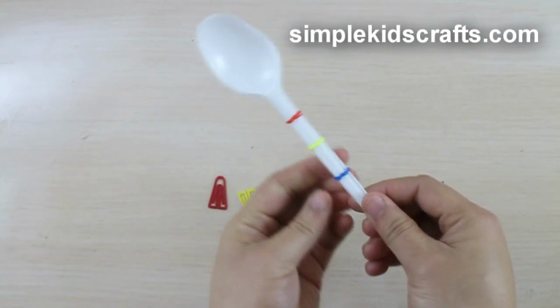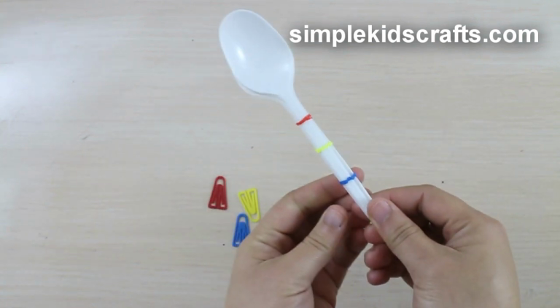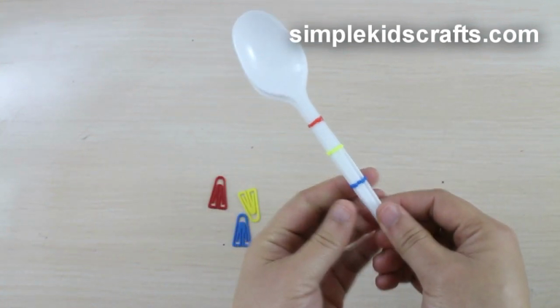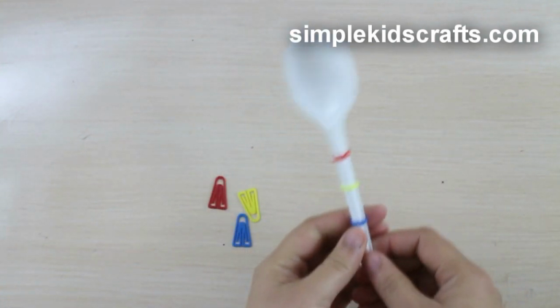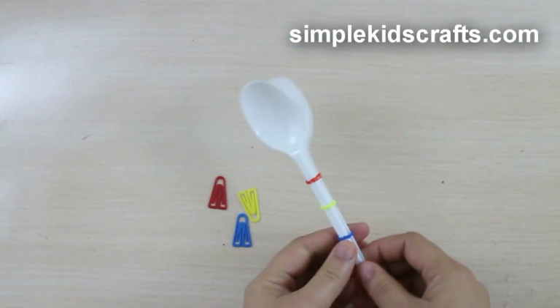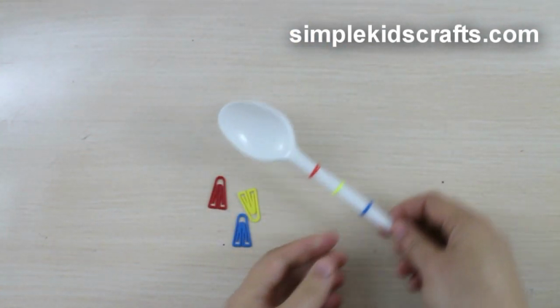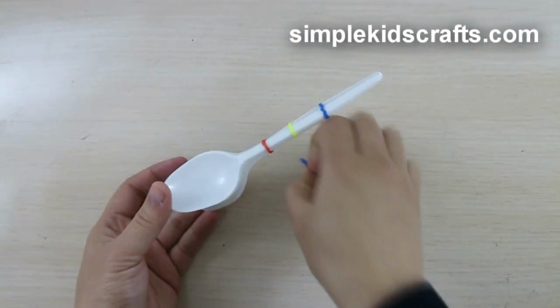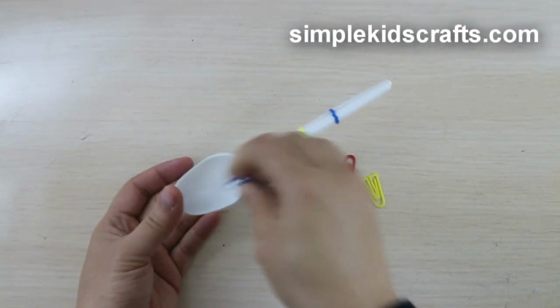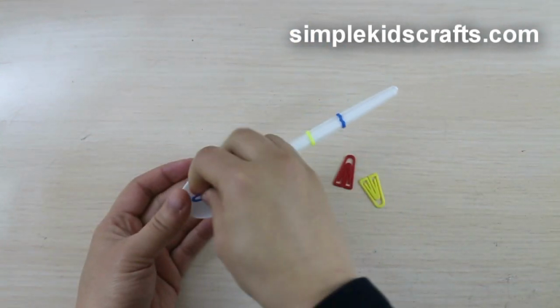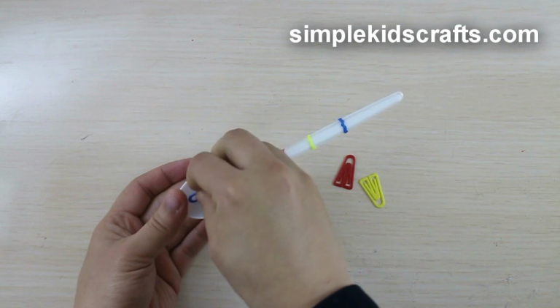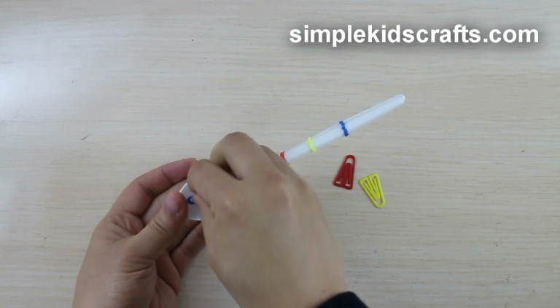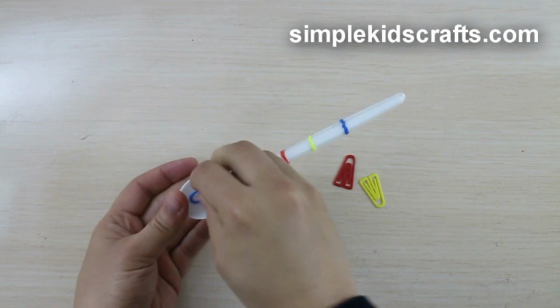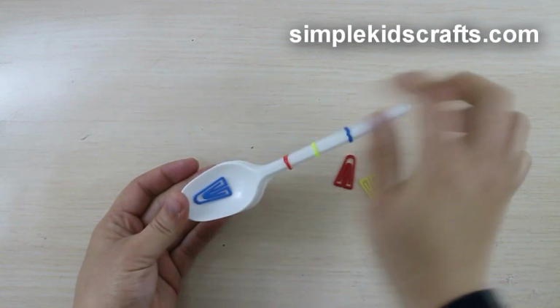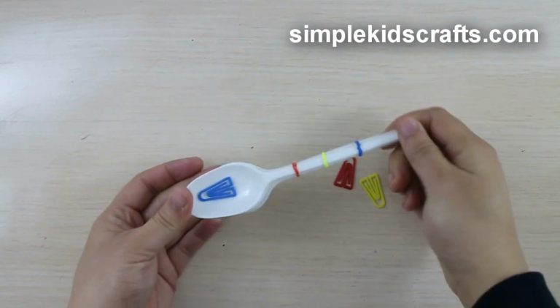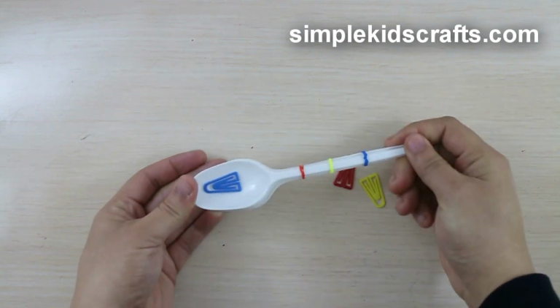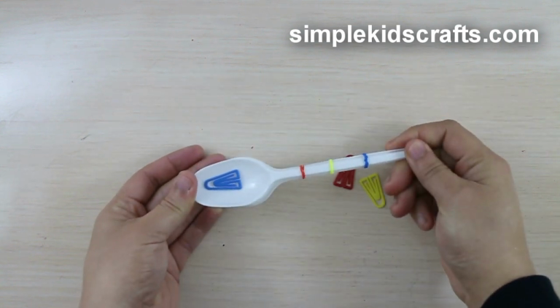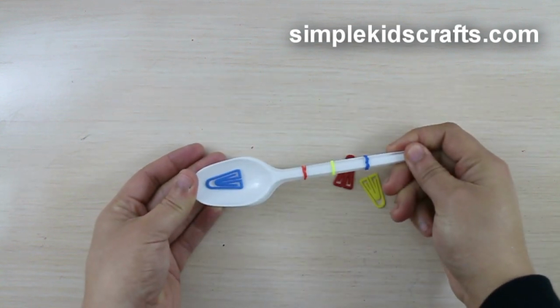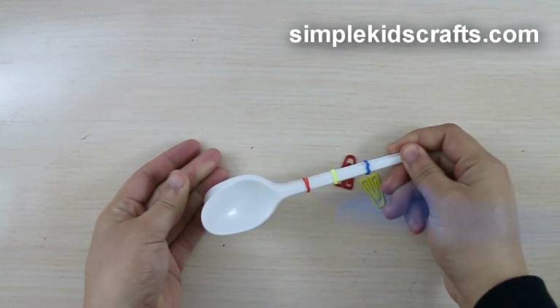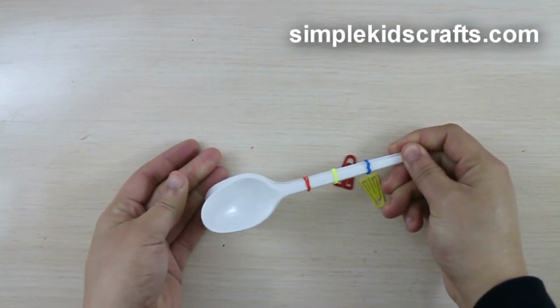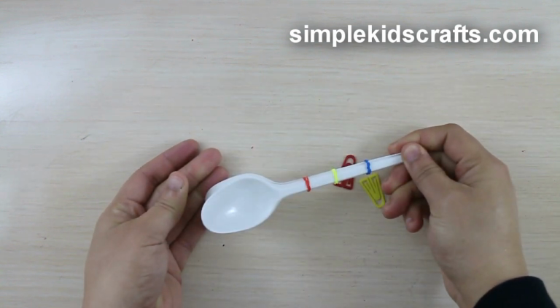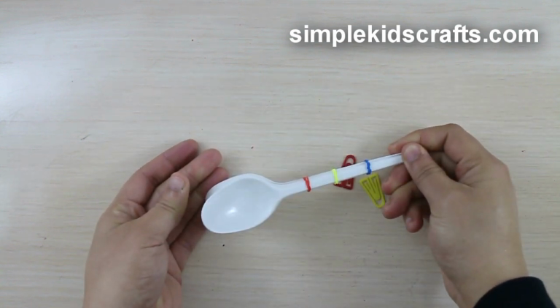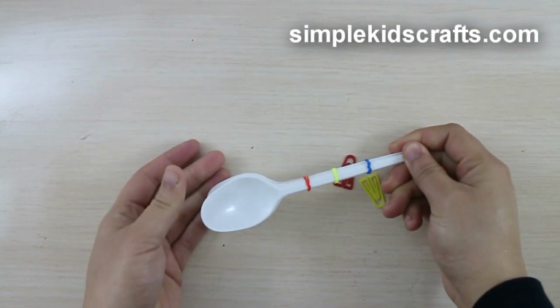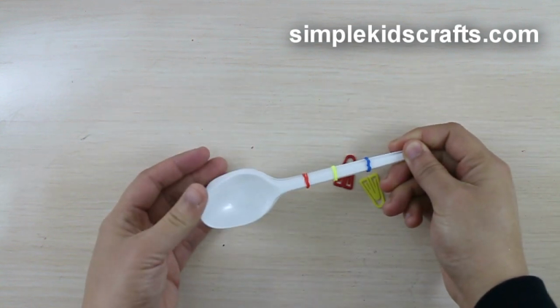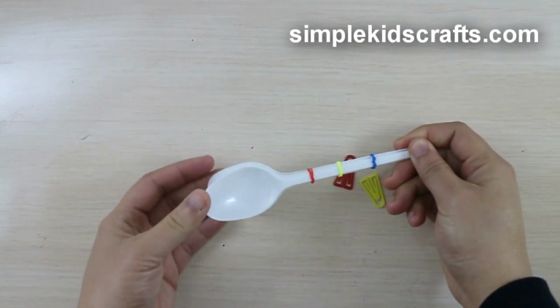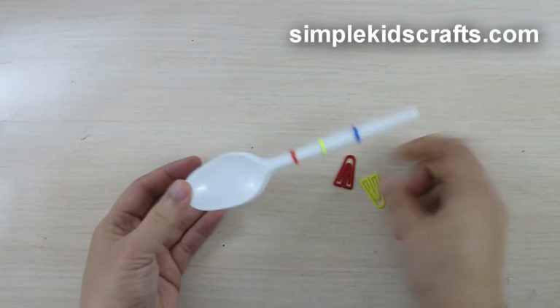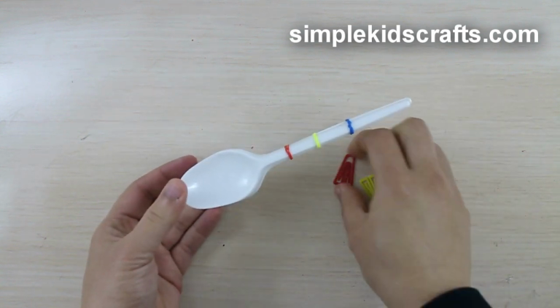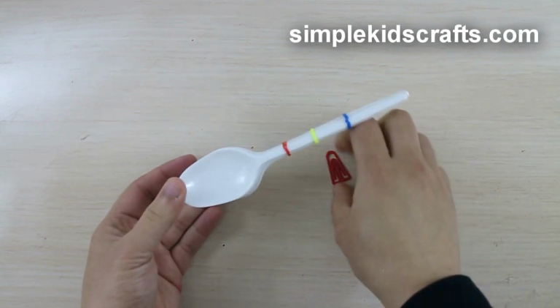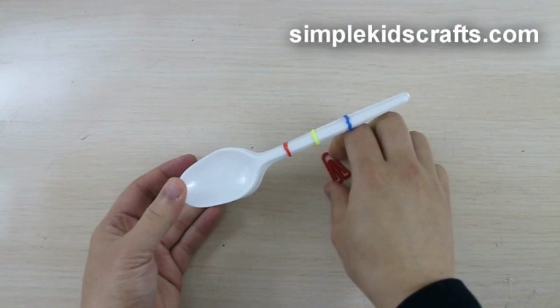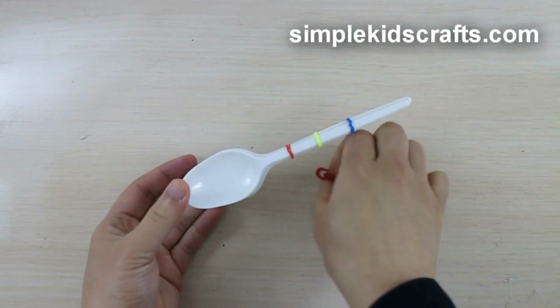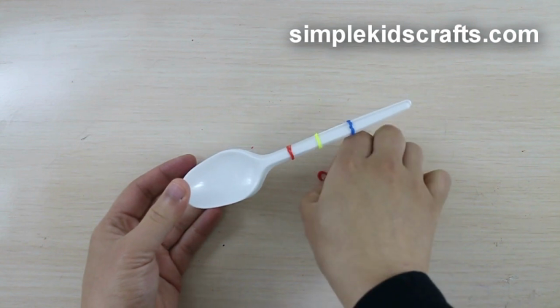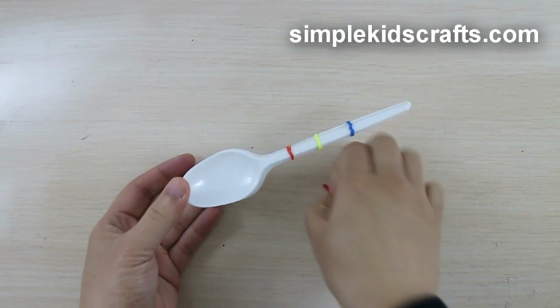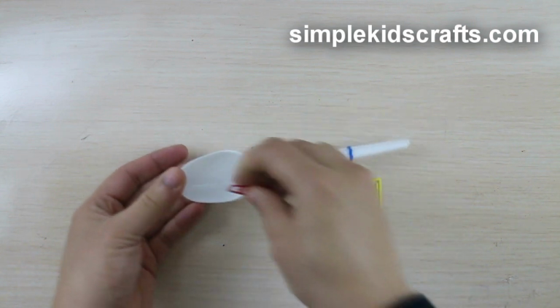Now we are ready to test the catapult. You can use paper clips, small paper balls, beads, small pom-poms, or whatever you like.